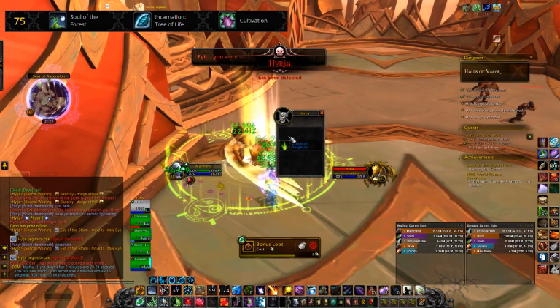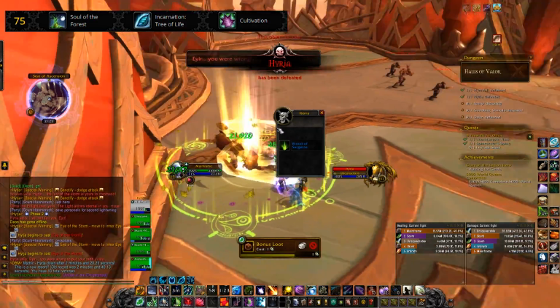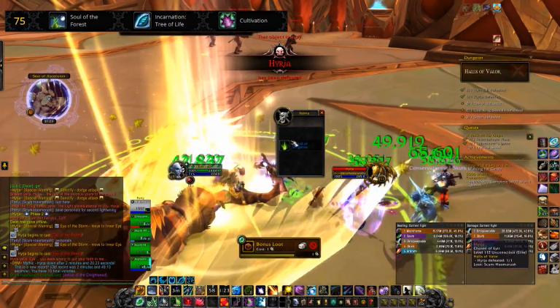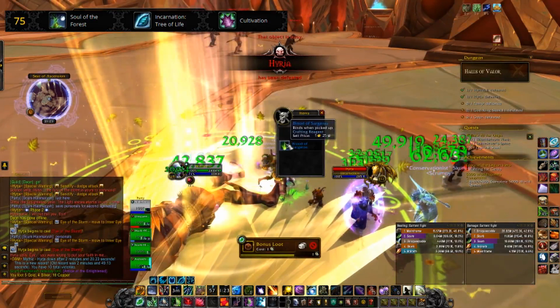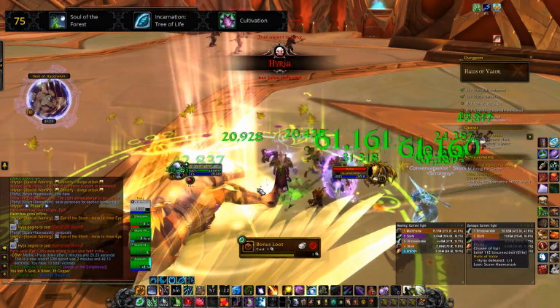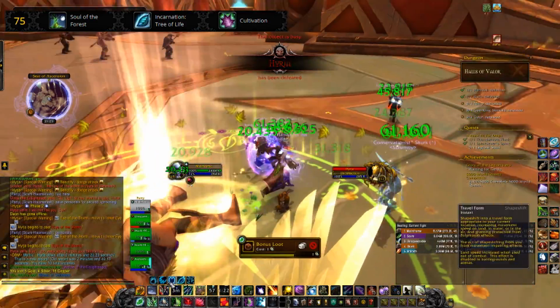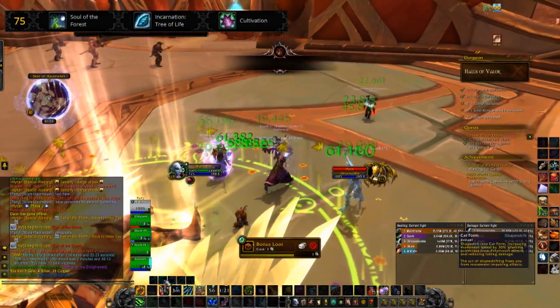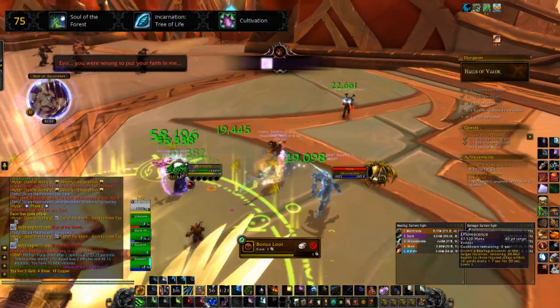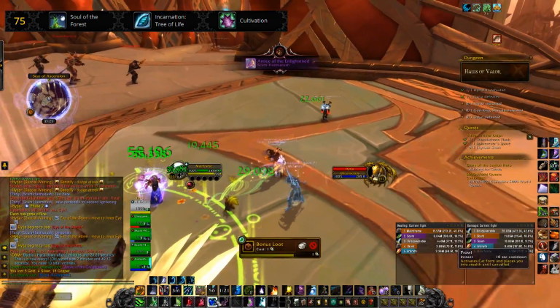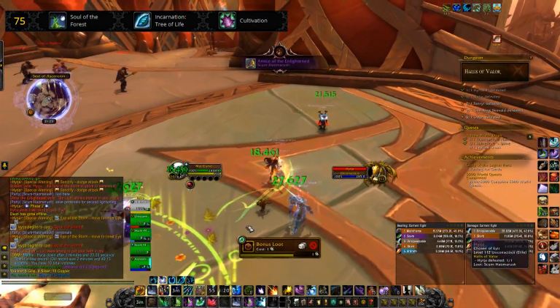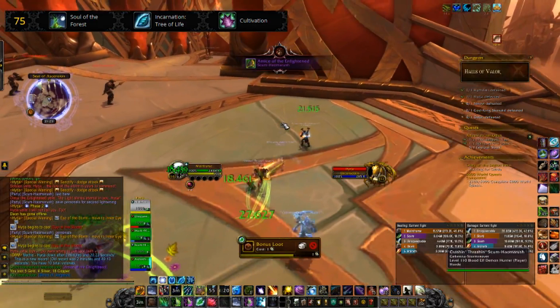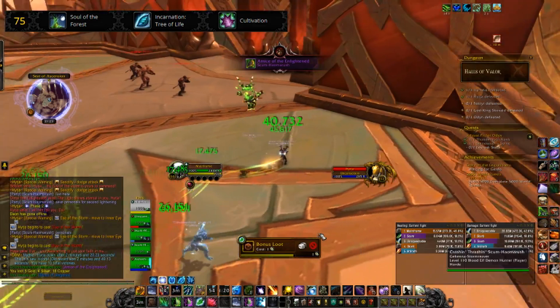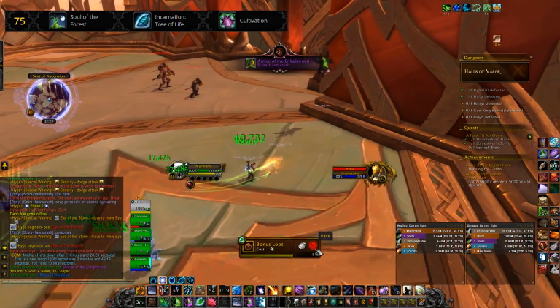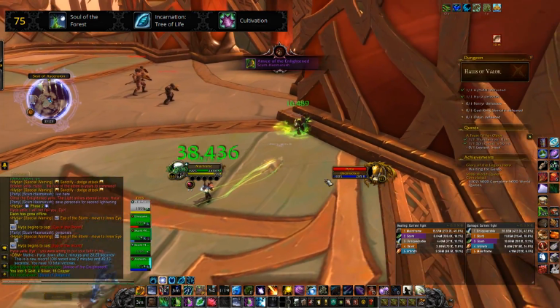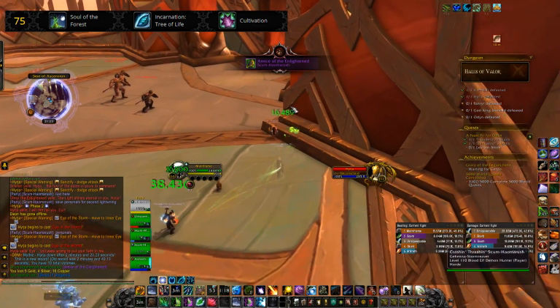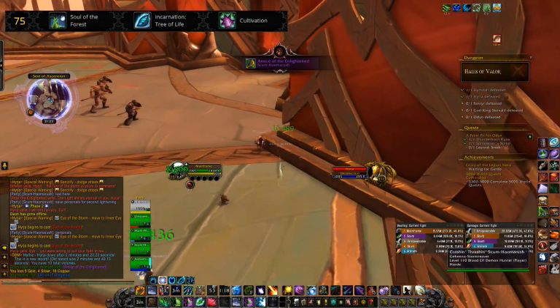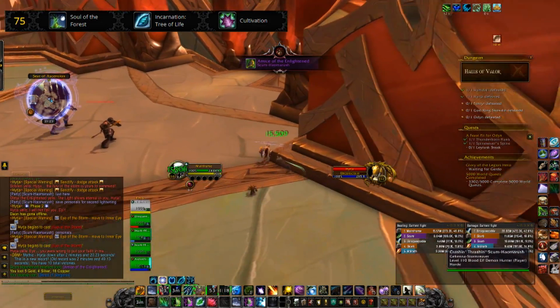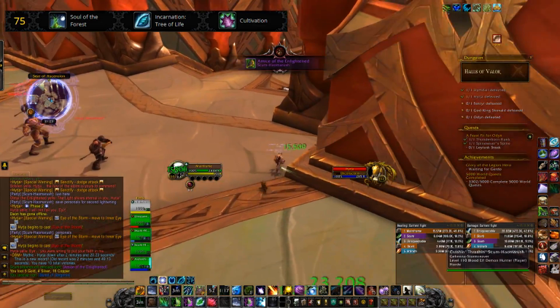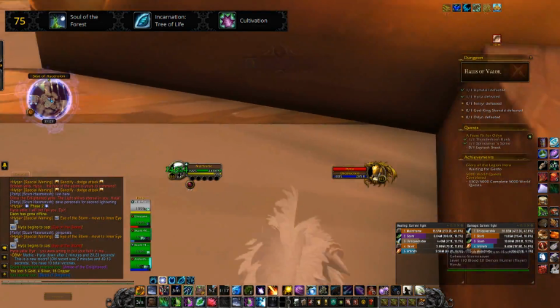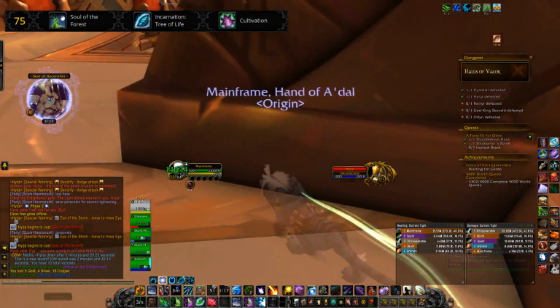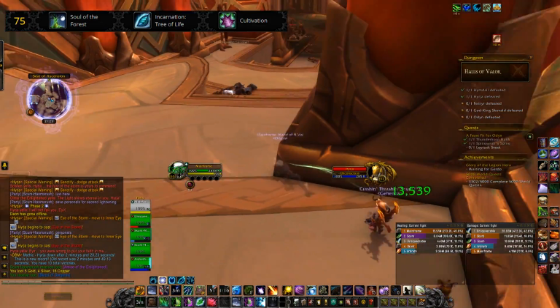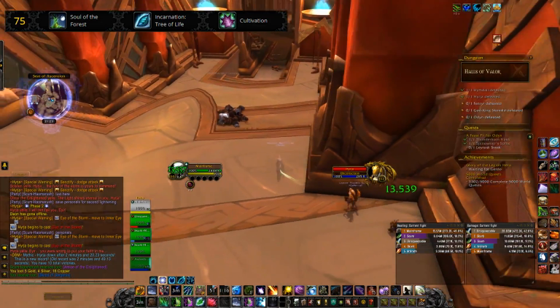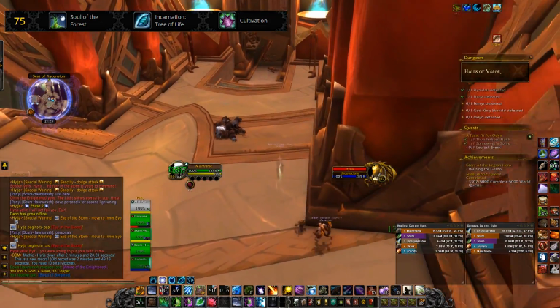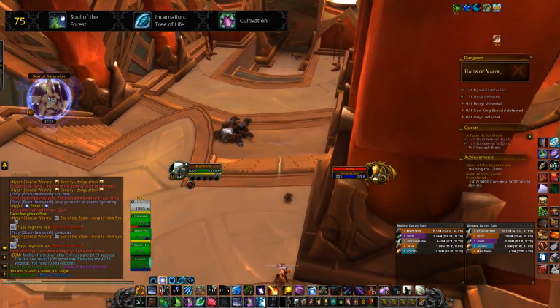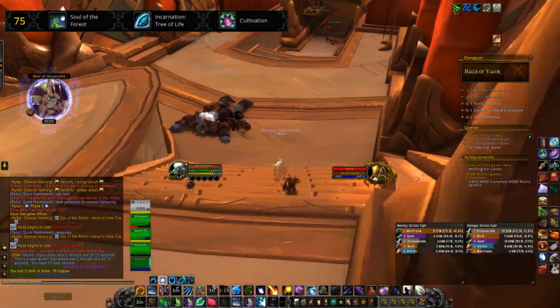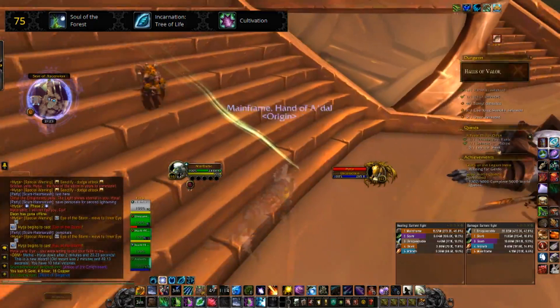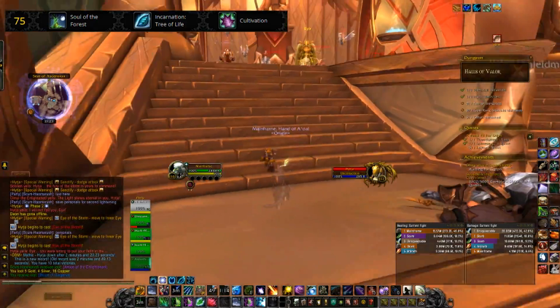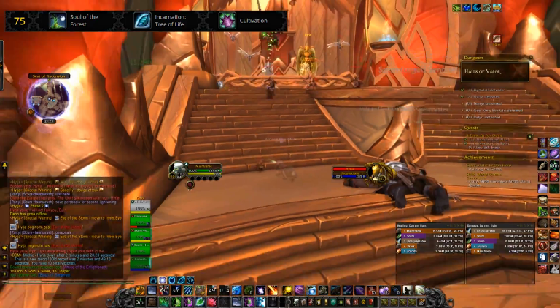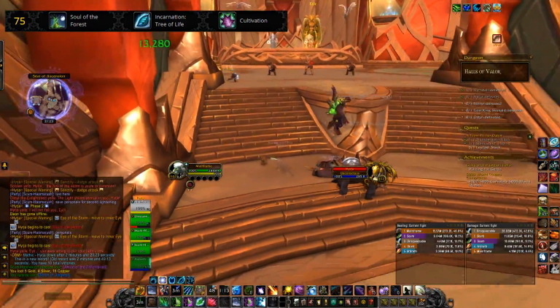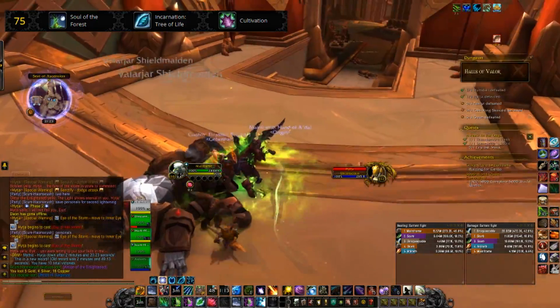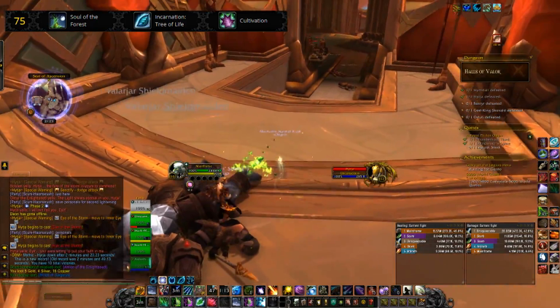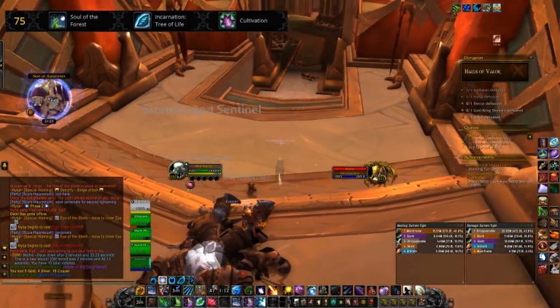I did tend to go for Soul of the Forest because, coupled with Prosperity, it allows you to have a really powerful quick heal in case of an emergency, which you do tend to come across in Mythic Keystone runs.